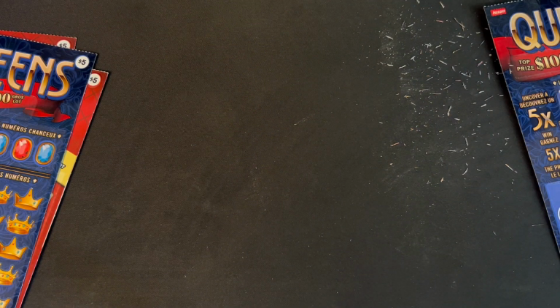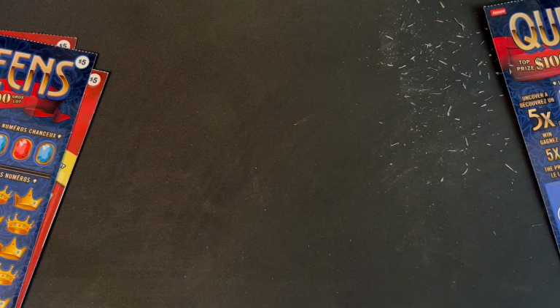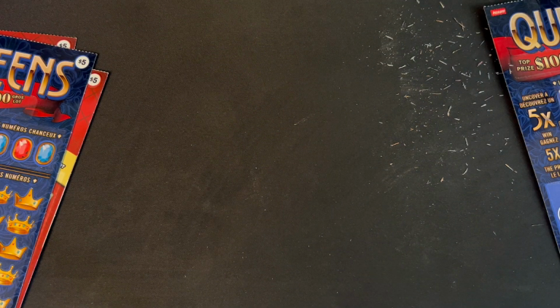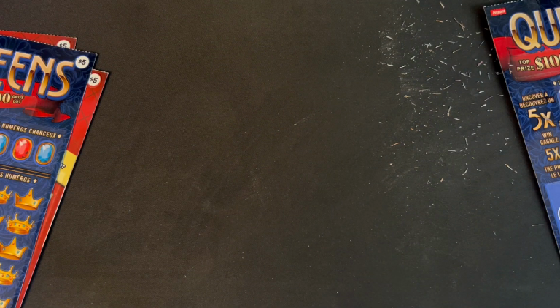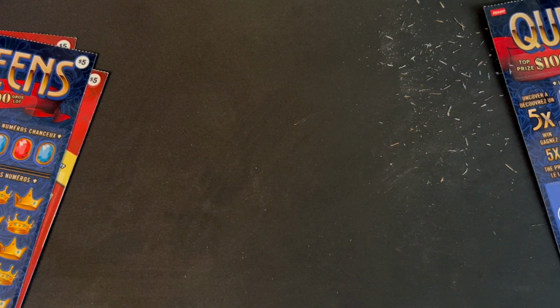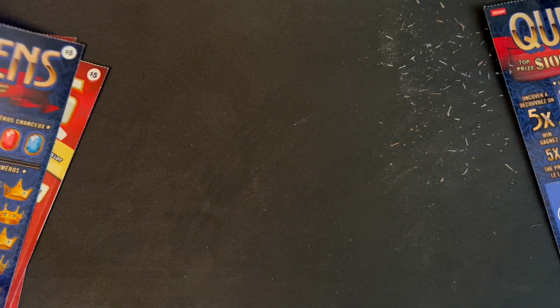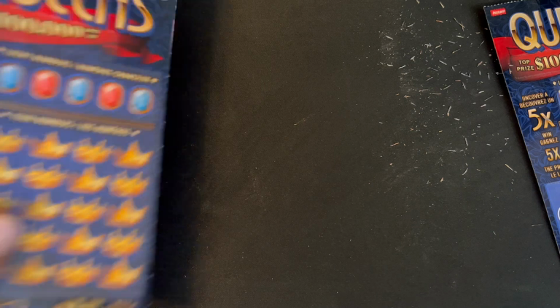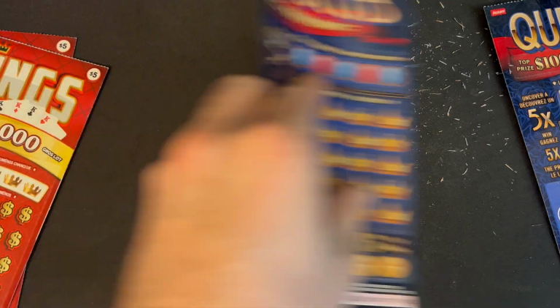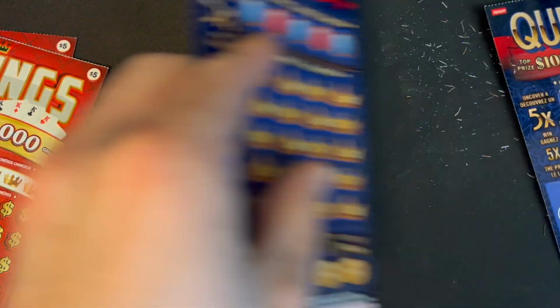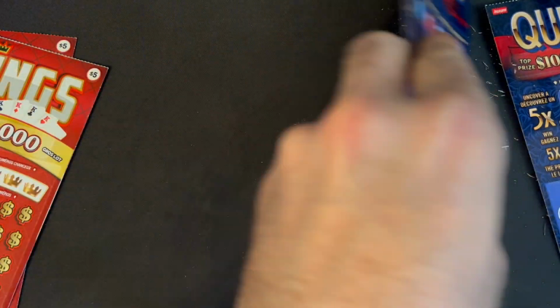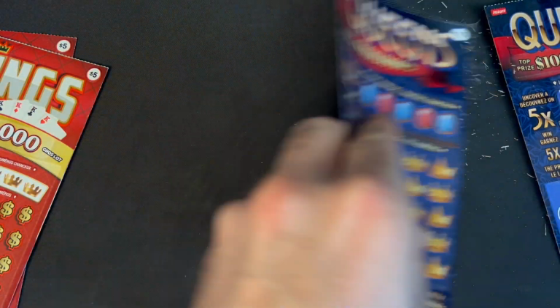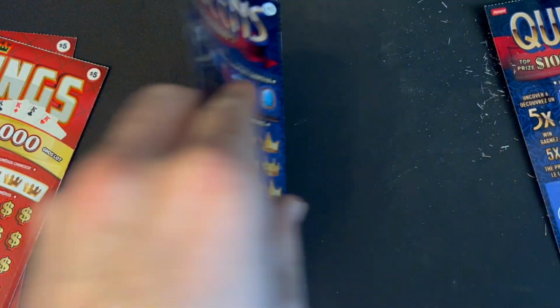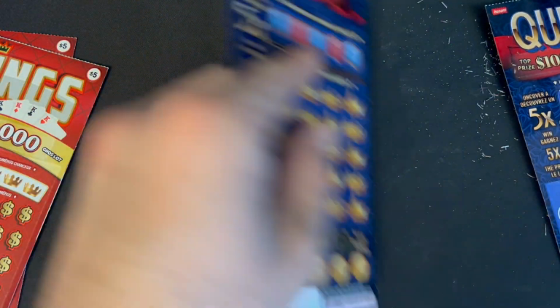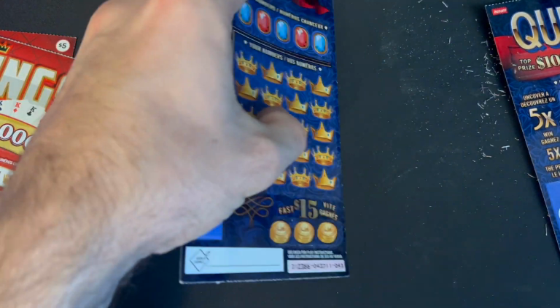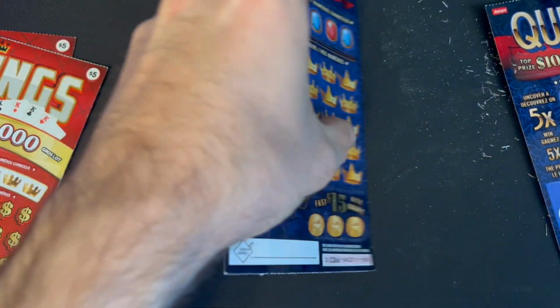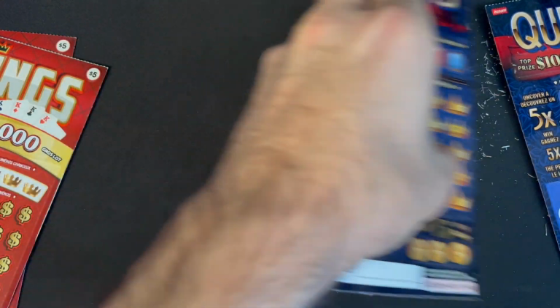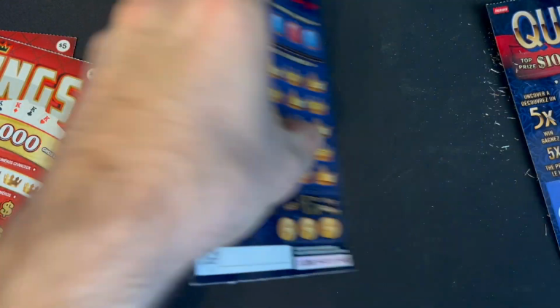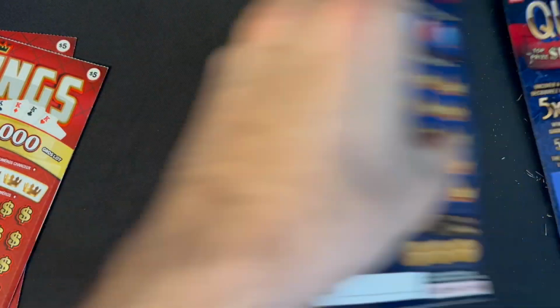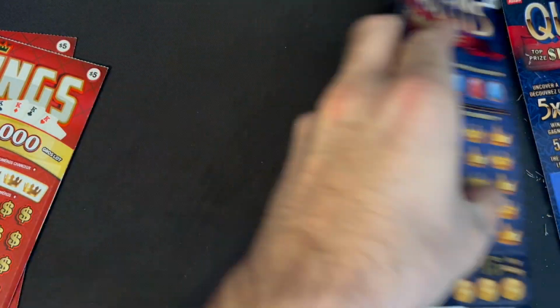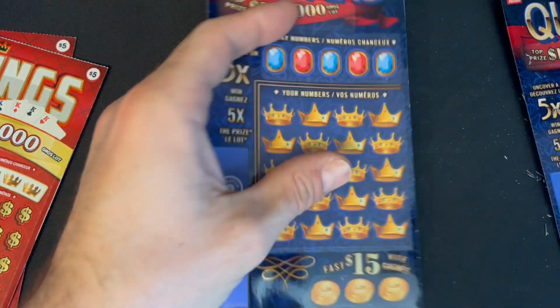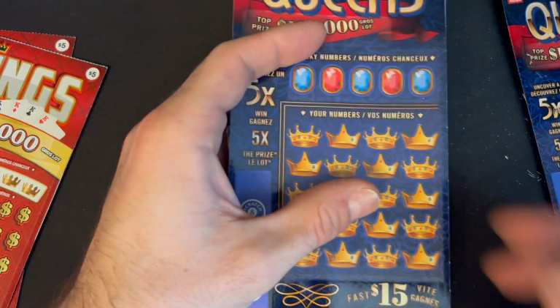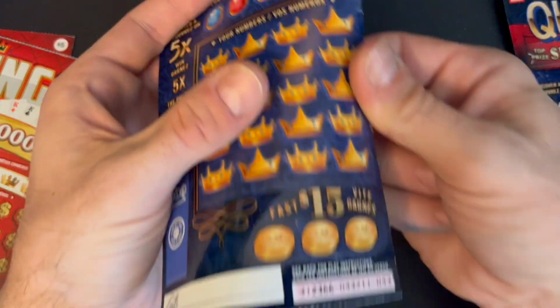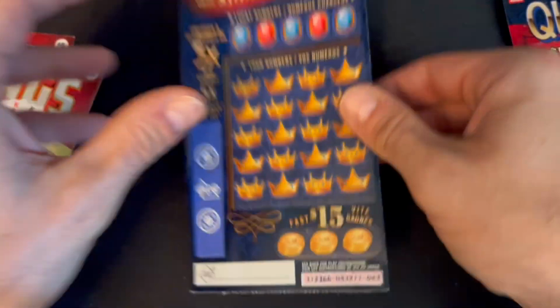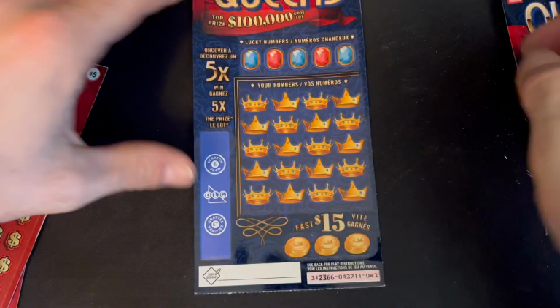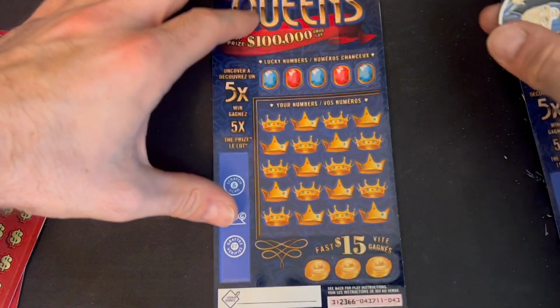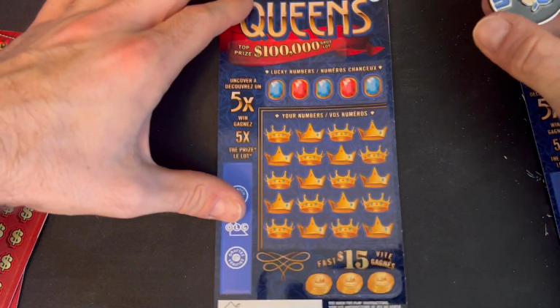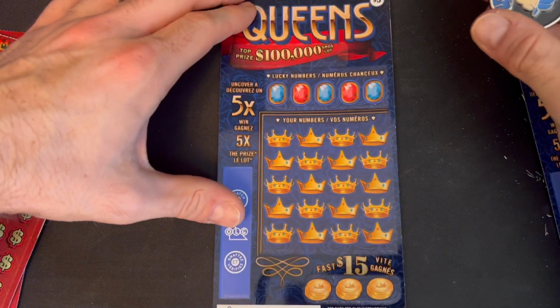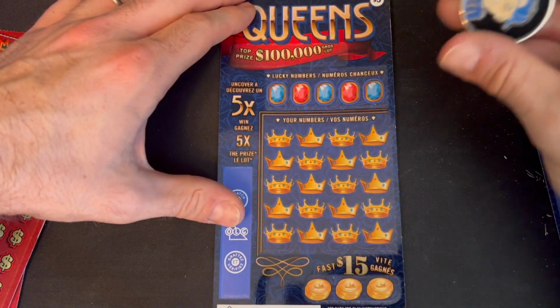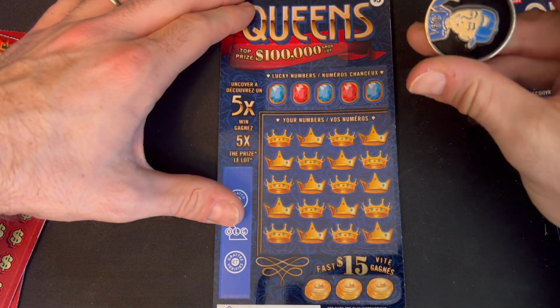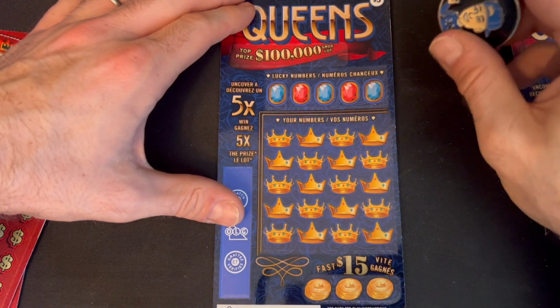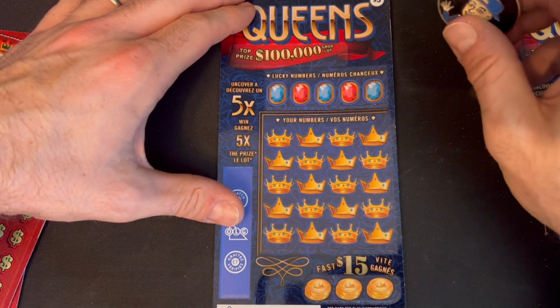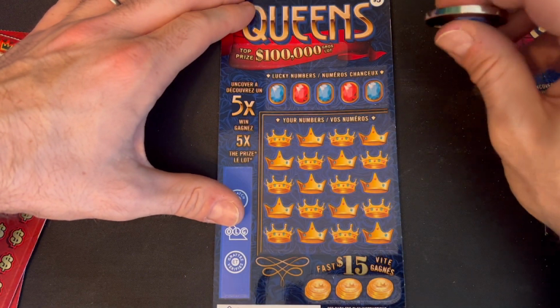Alright, I think this is my first — well, it is definitely my second win on Queens, because I do not remember getting a lot of wins on those tickets at all. On to ticket 43, let's see if we can find another winner.